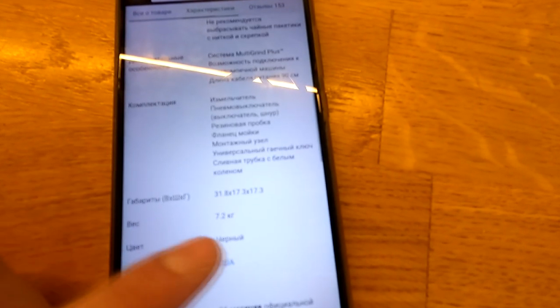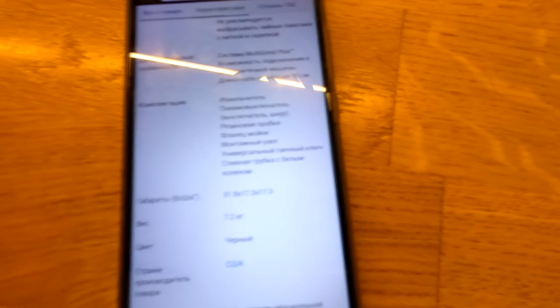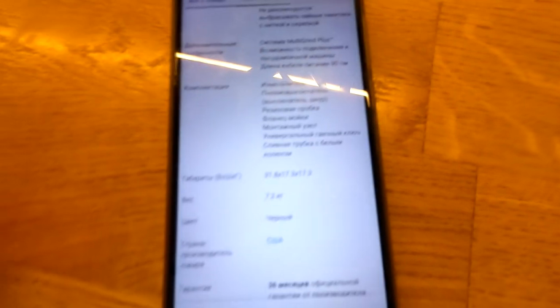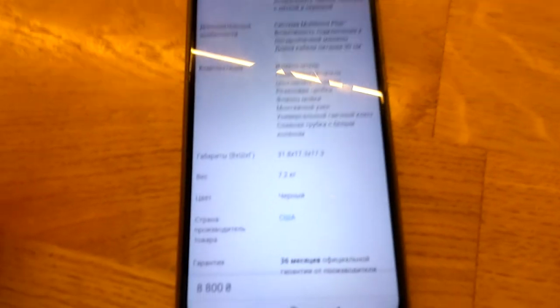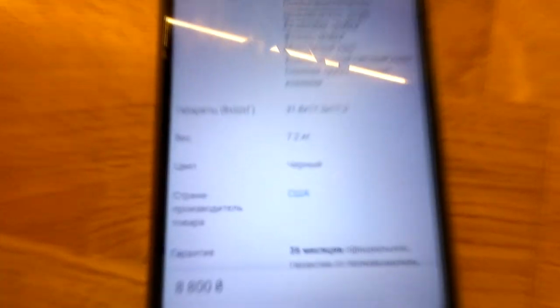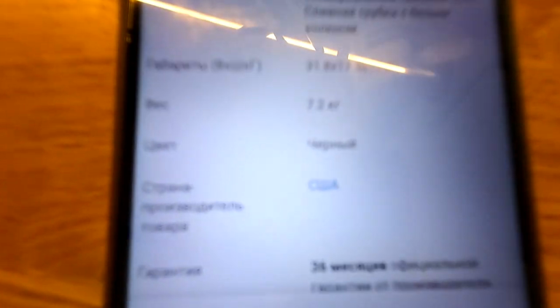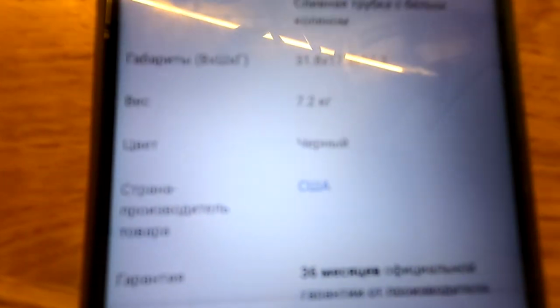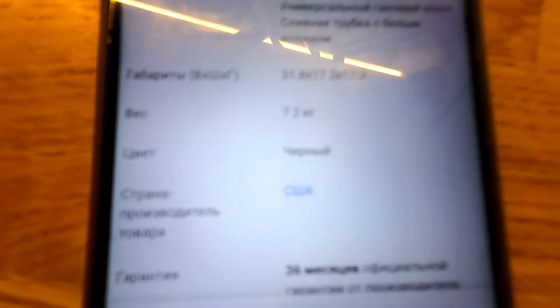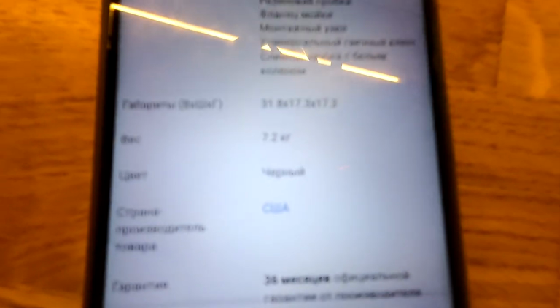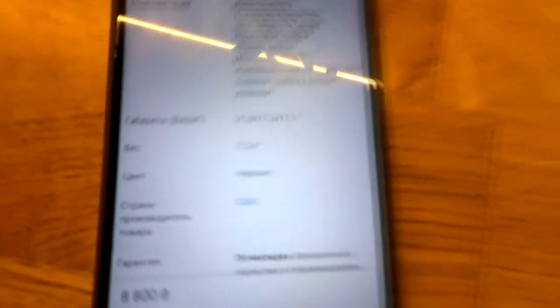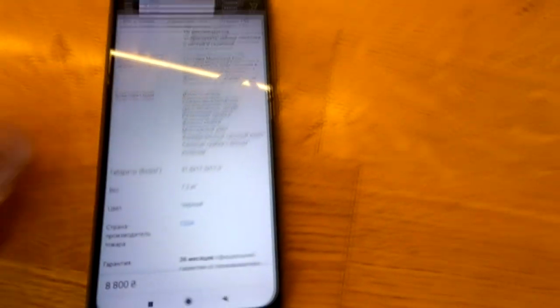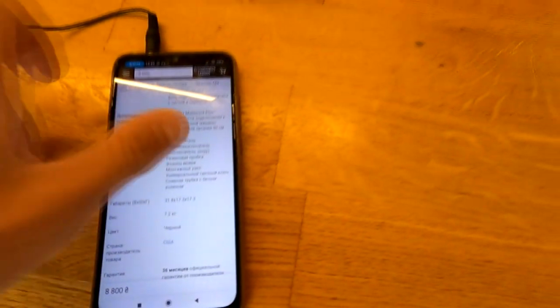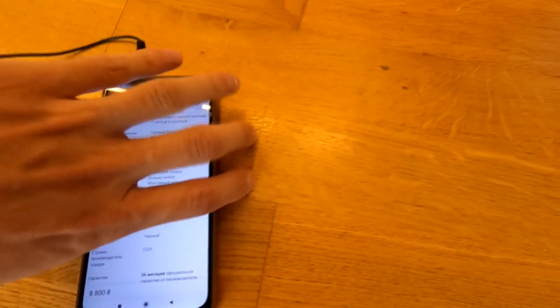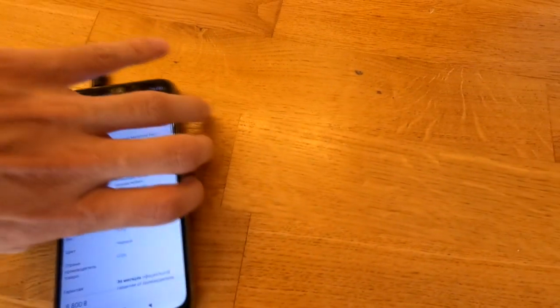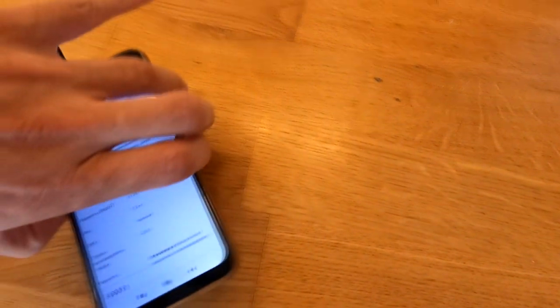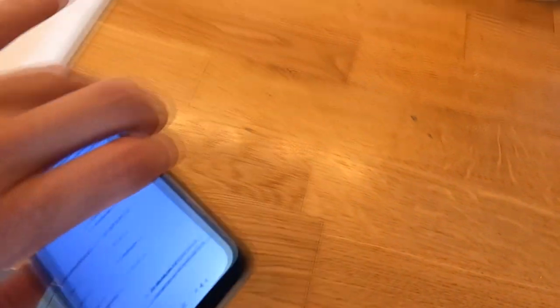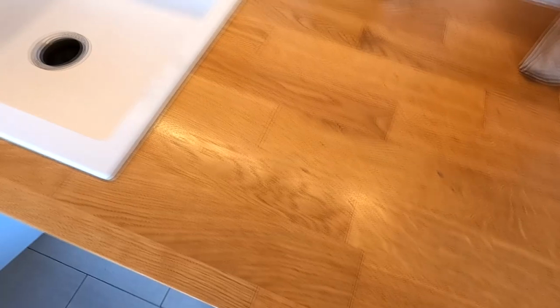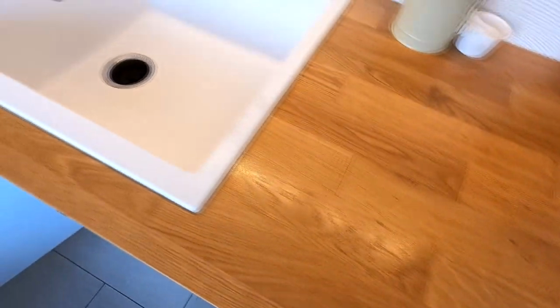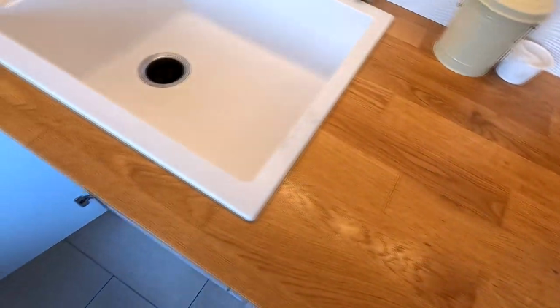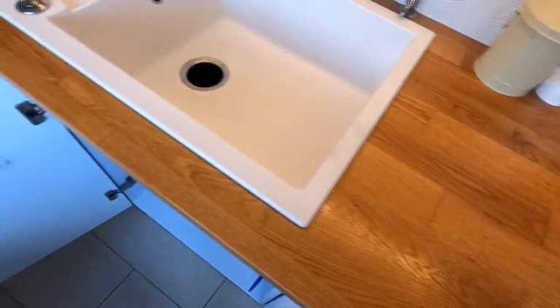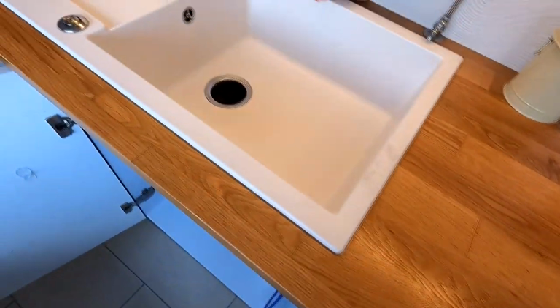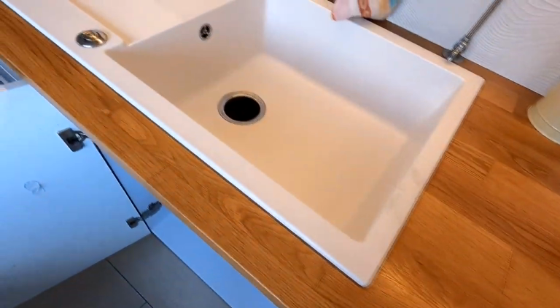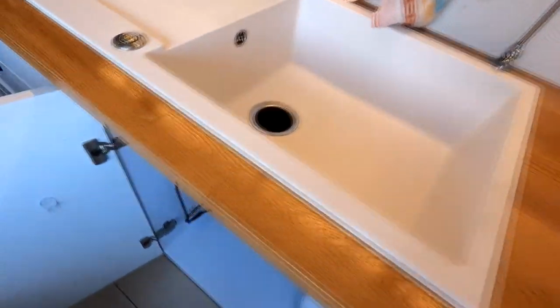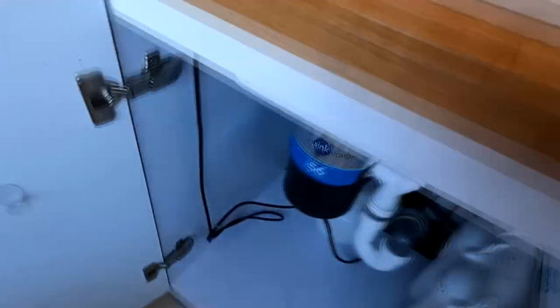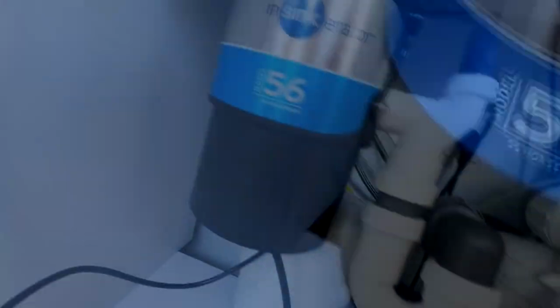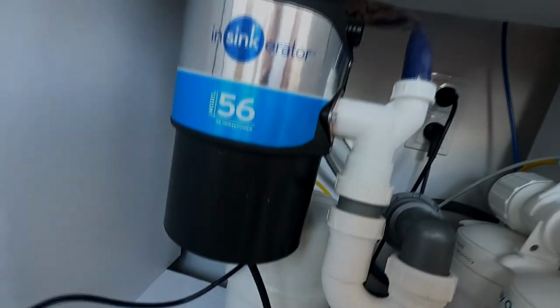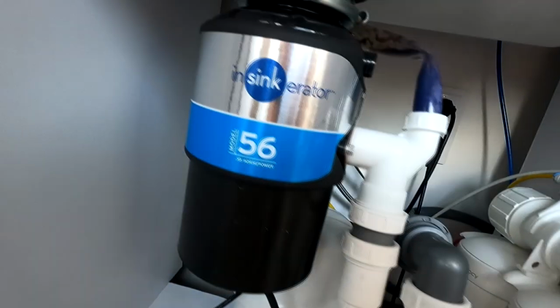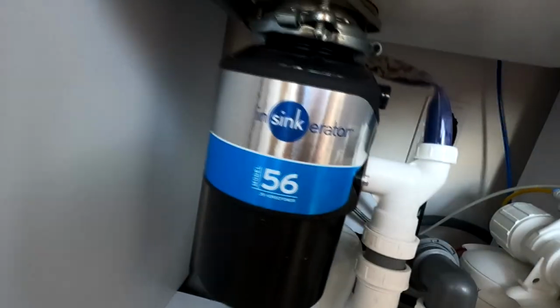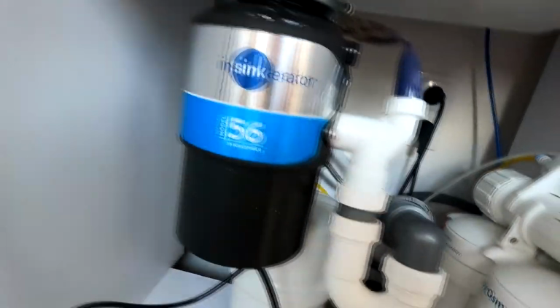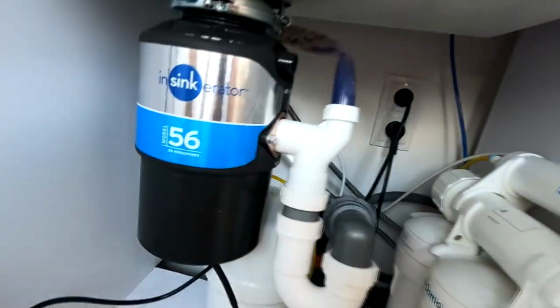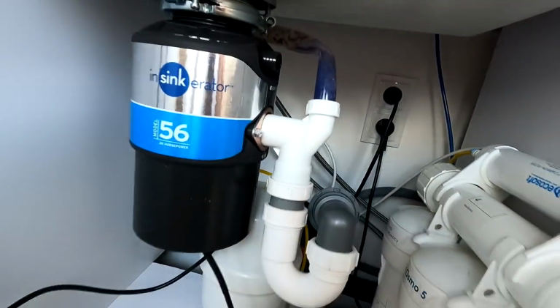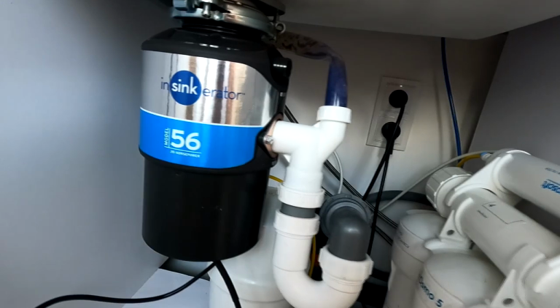Вес — 7,2 килограмма. Вот вкратце о характеристиках. А теперь по поводу самого измельчителя.